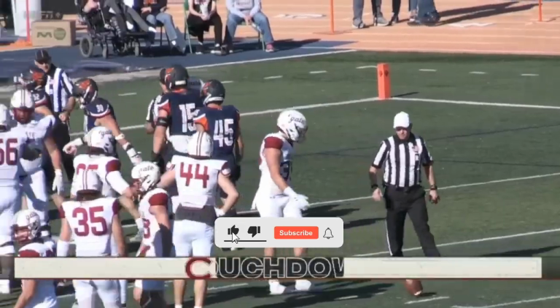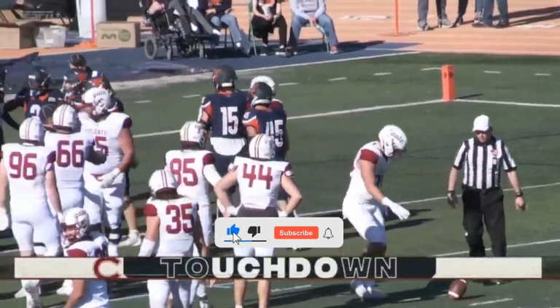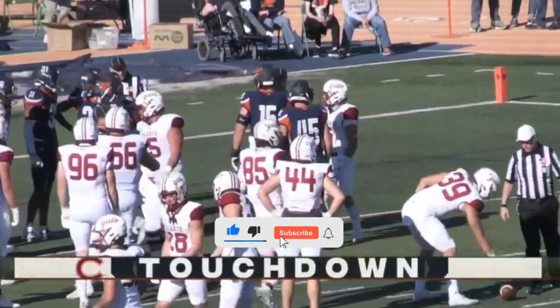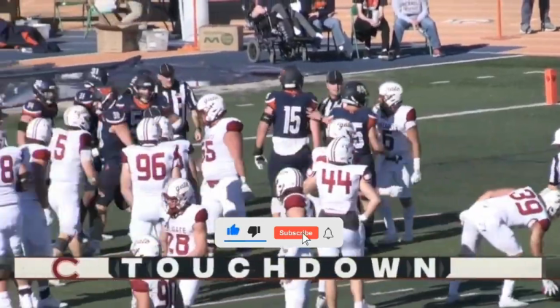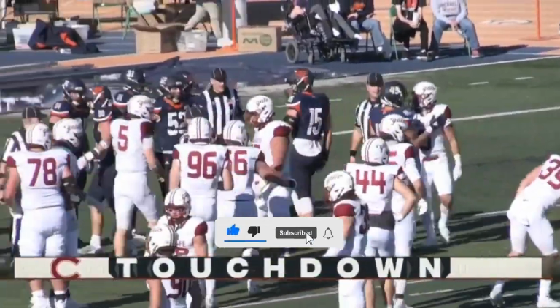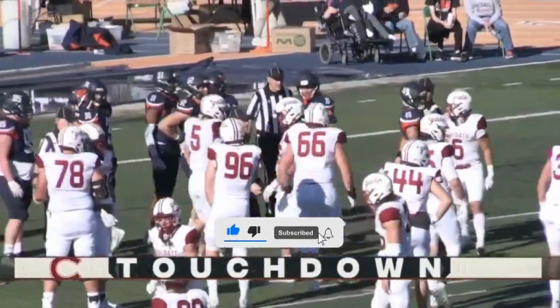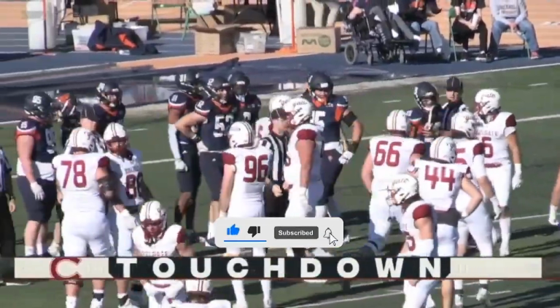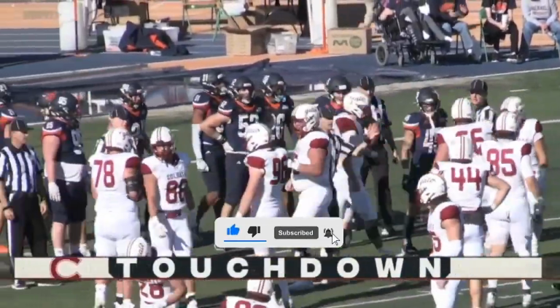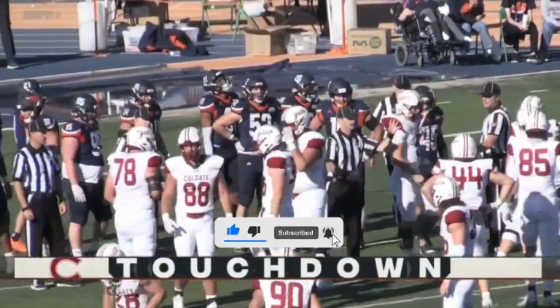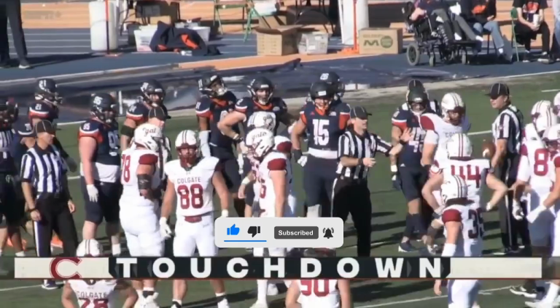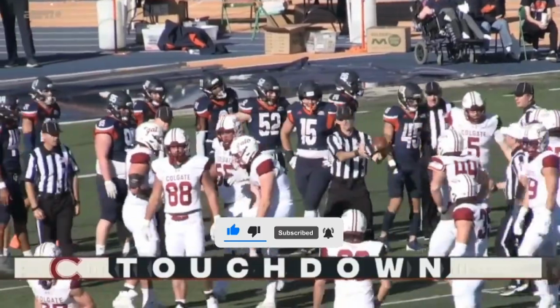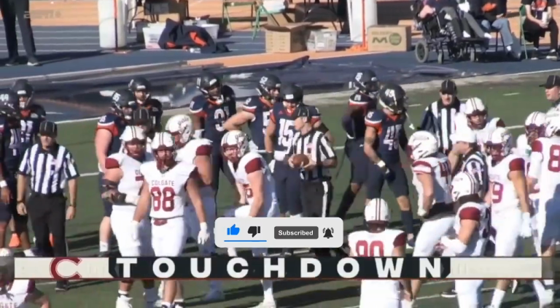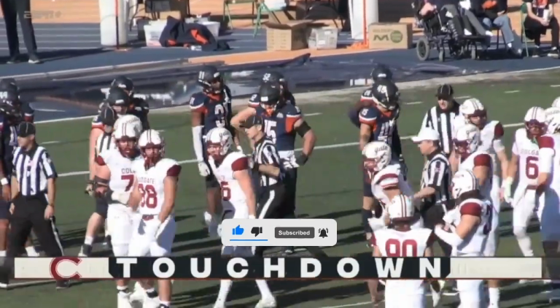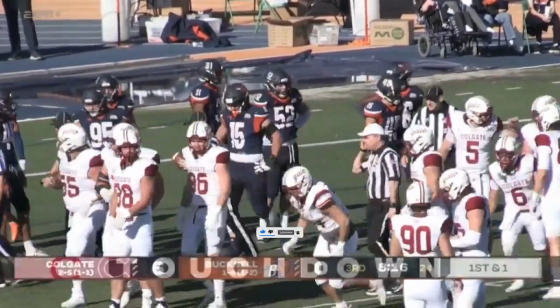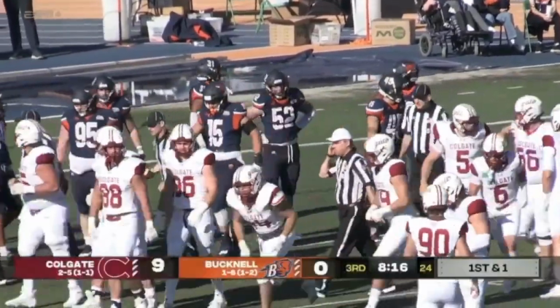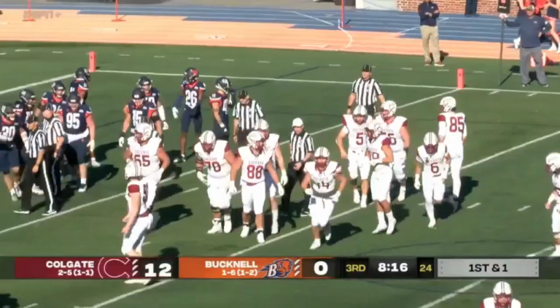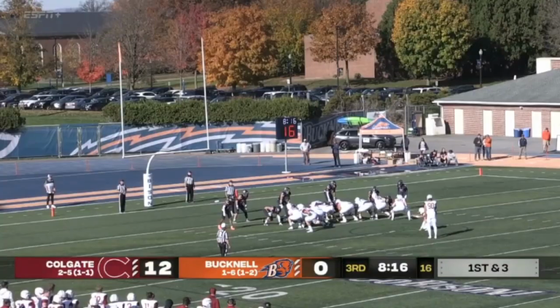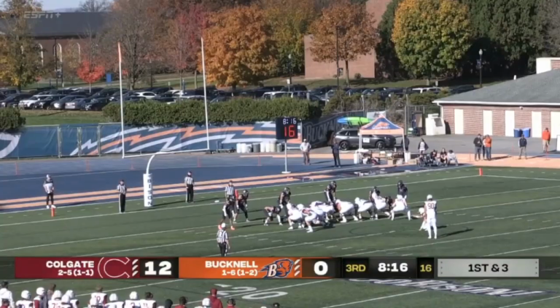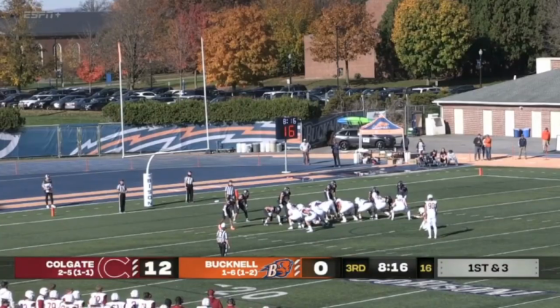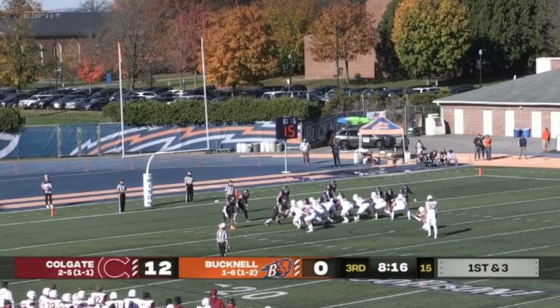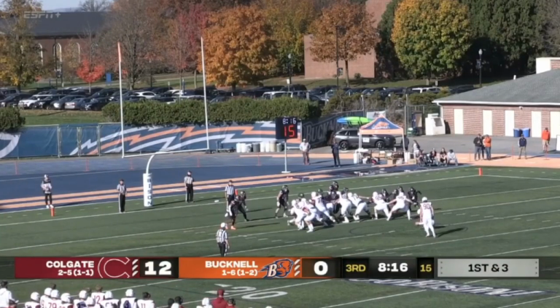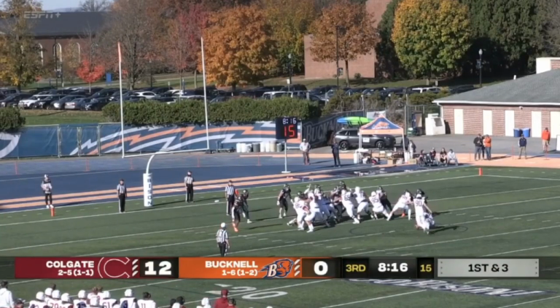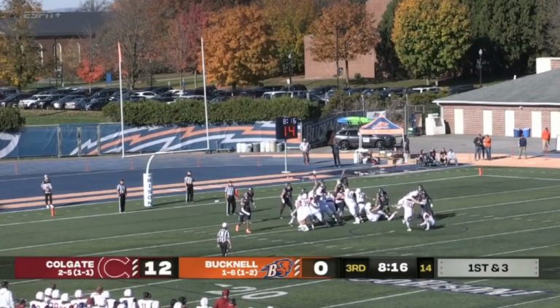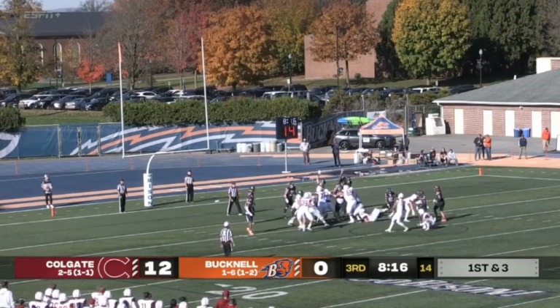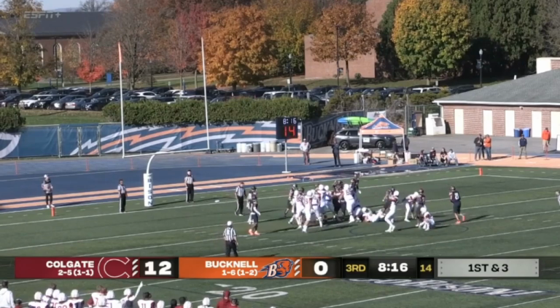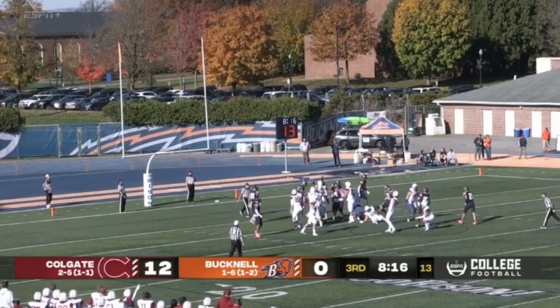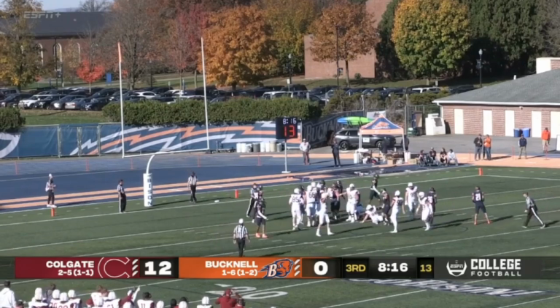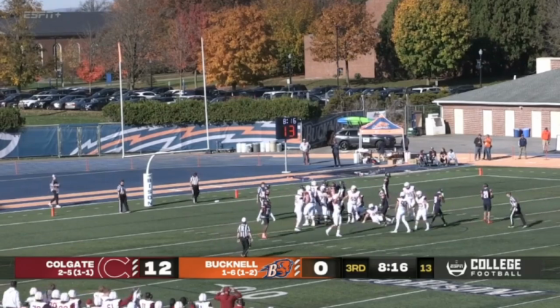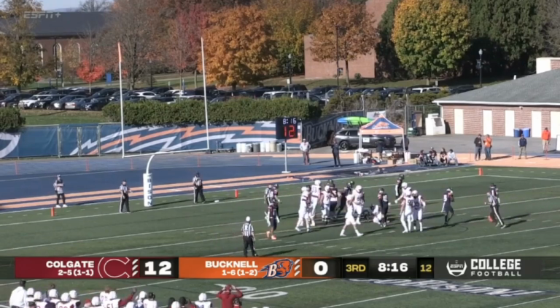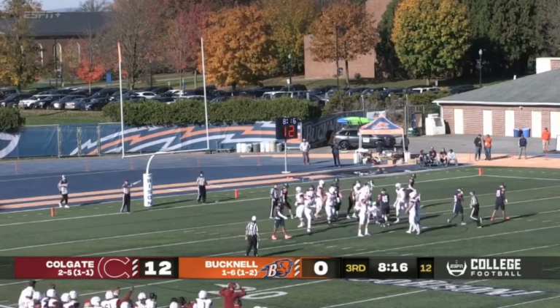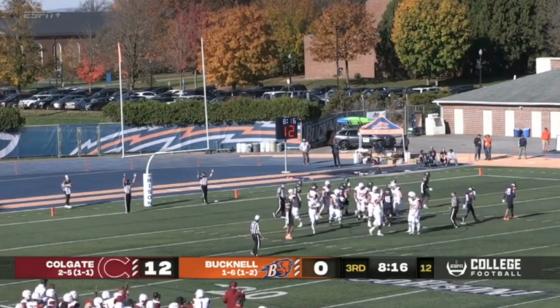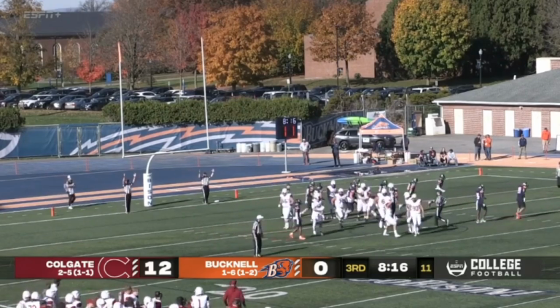If I'm coaches for Bucknell, I ask for a review. They're trying to quickly get the extra point on, as happened on the first one for Colgate. We'll get this one right through the pipes — good. And it's now 13-0.